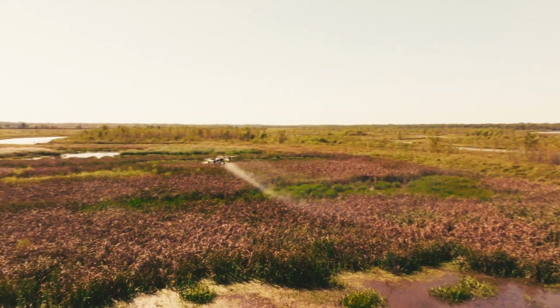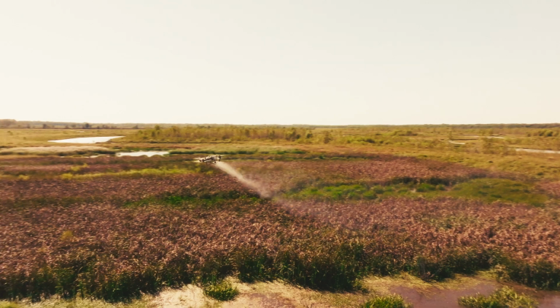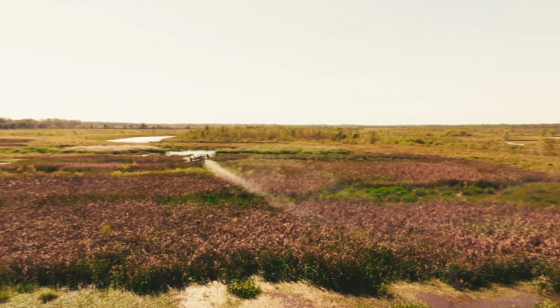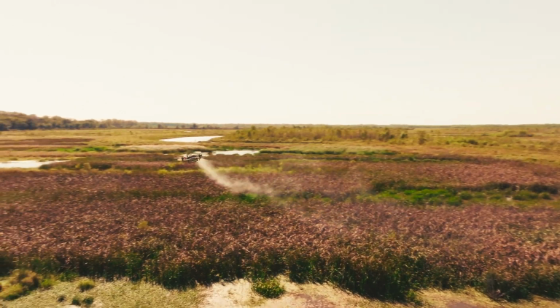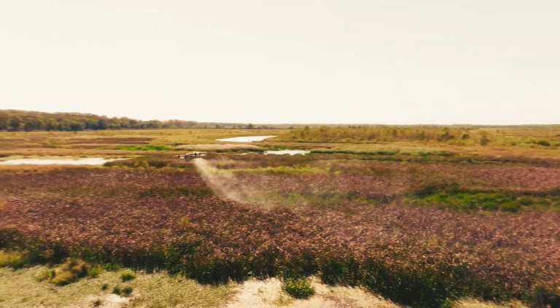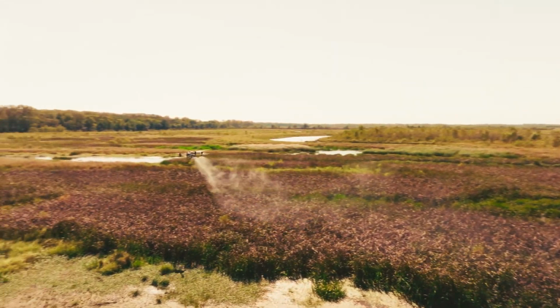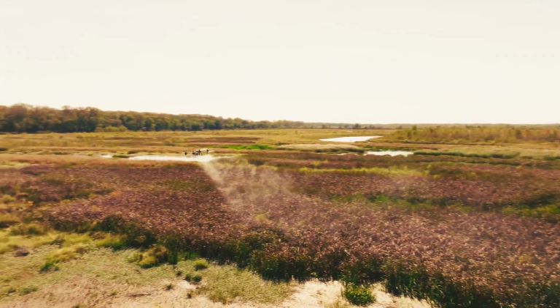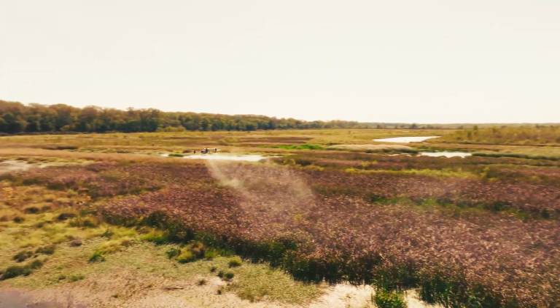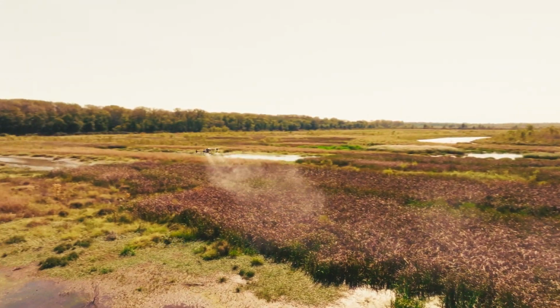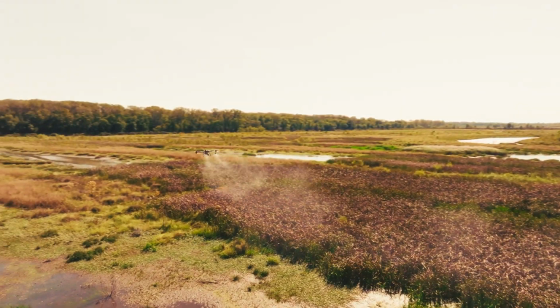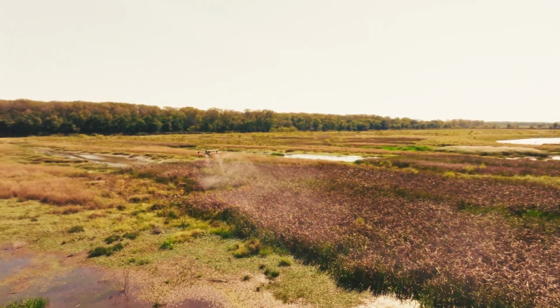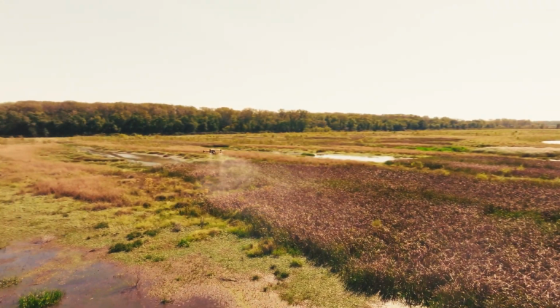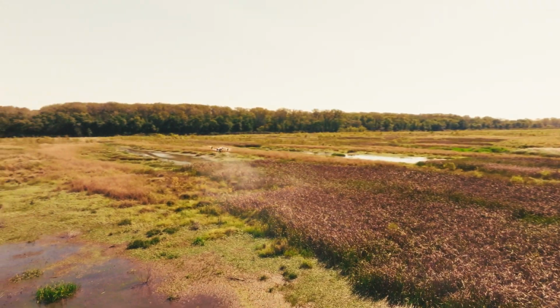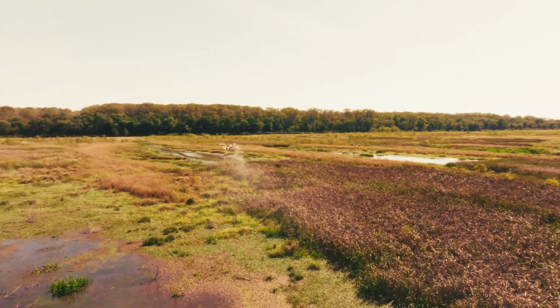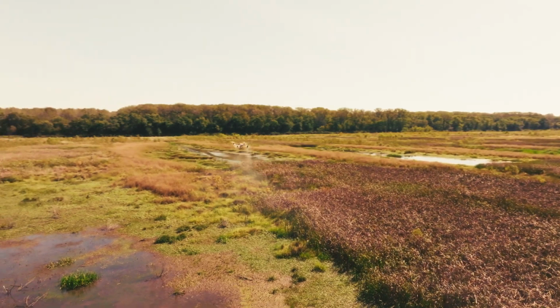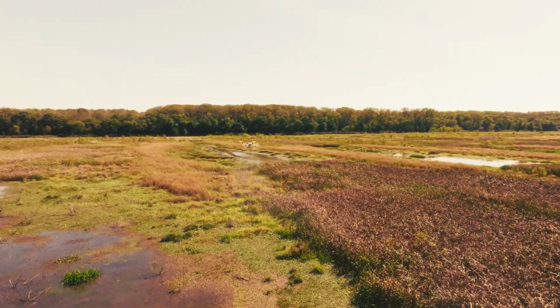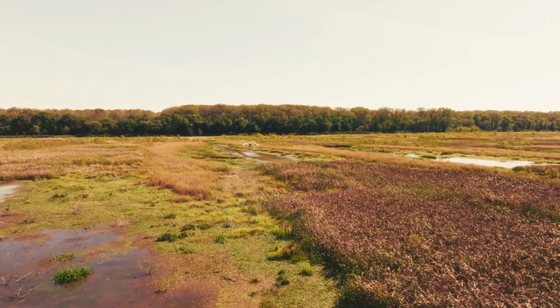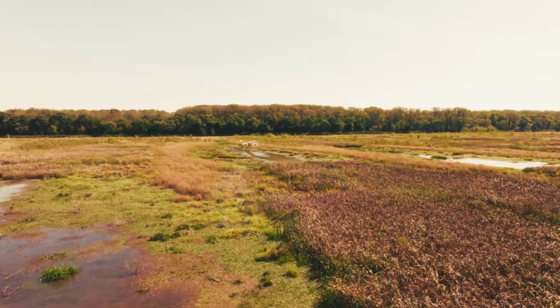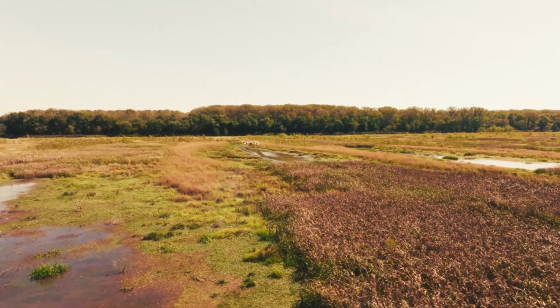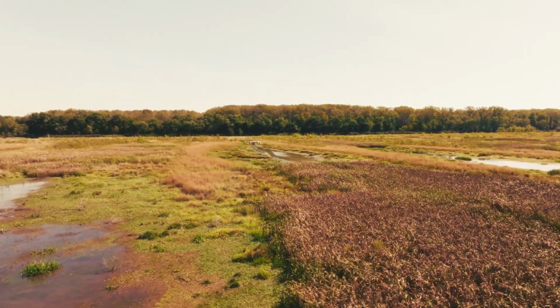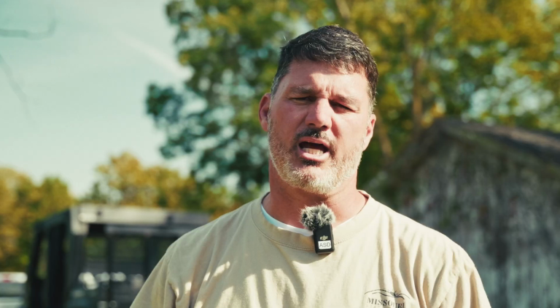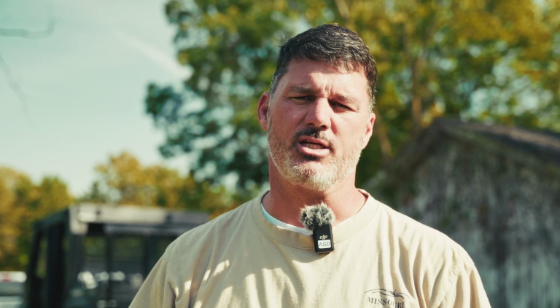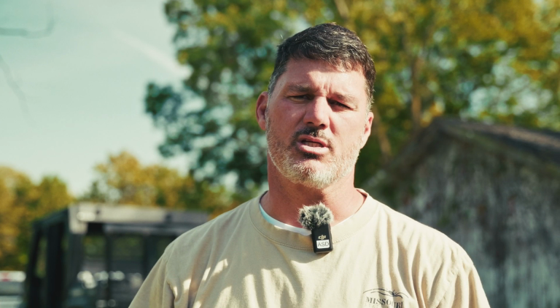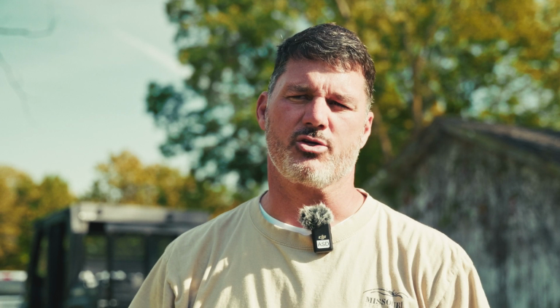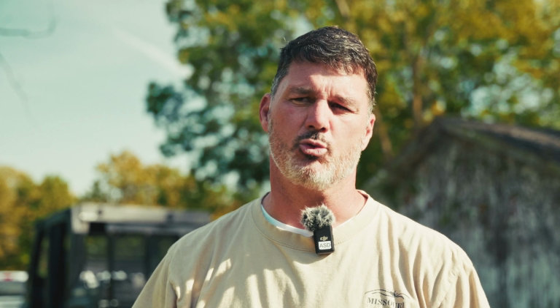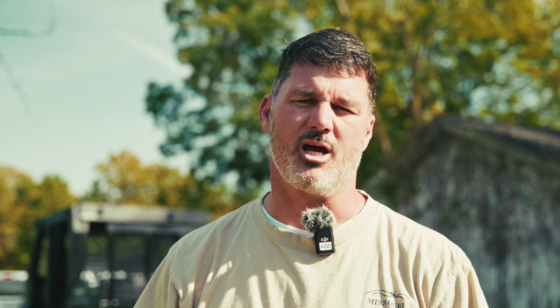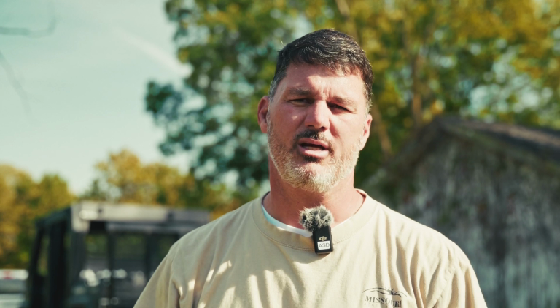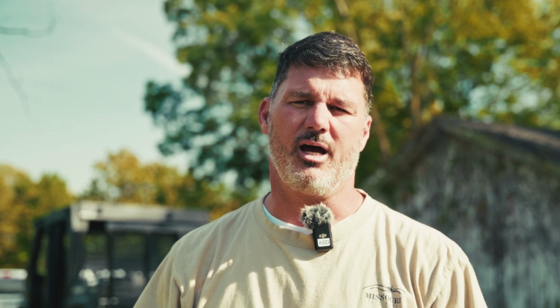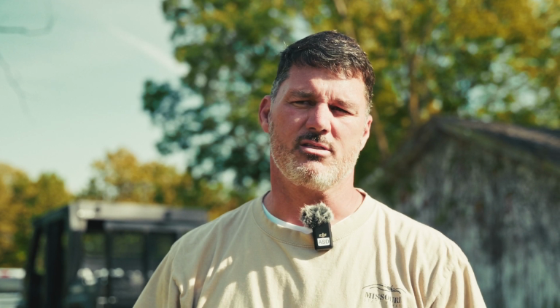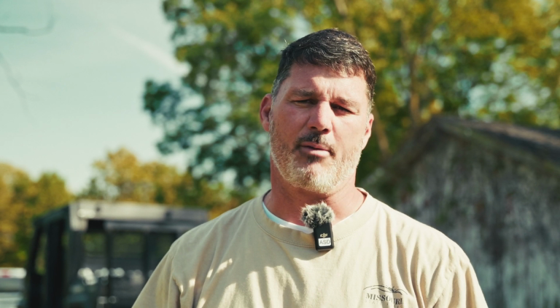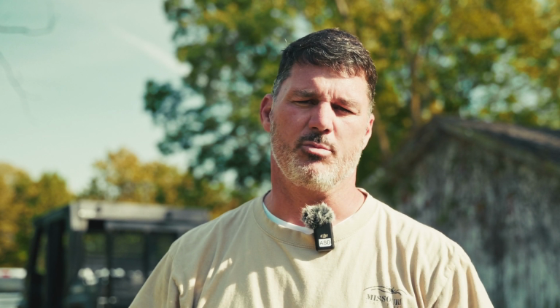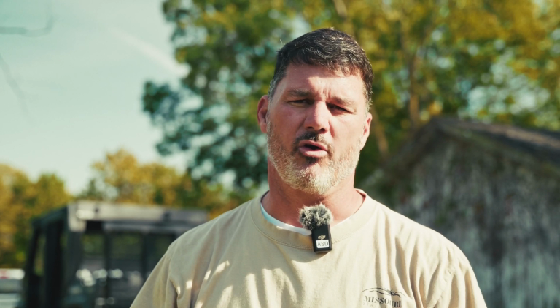This is the second time we've had AgriSpray Drones out and they've been fantastic every time we work with them. It's been a pleasure for sure. It's a new concept for us — the first time we used herbicide application within the state park system was with this company, and this is the second time we're using them. It's going great.